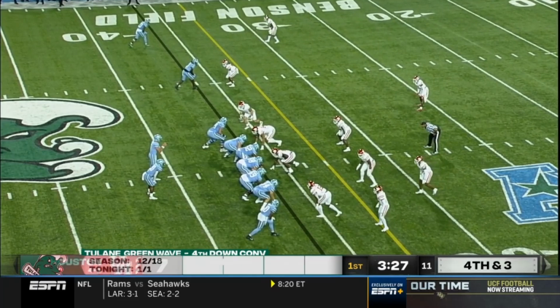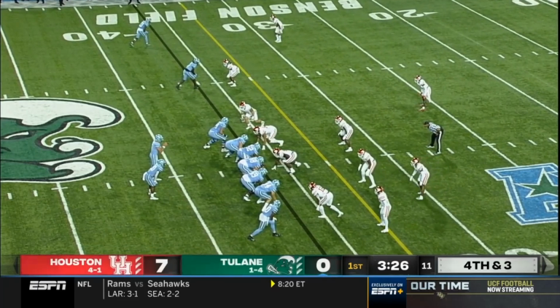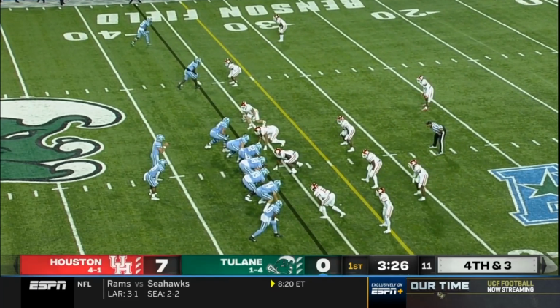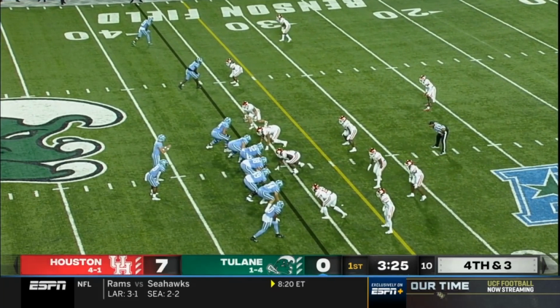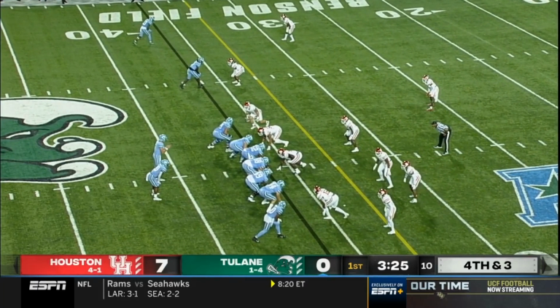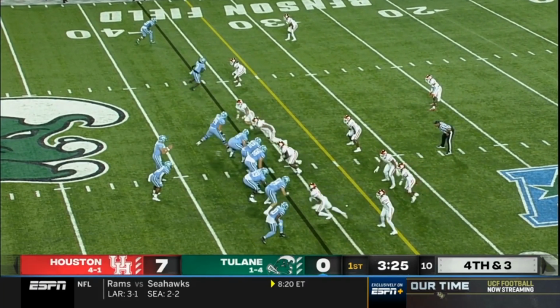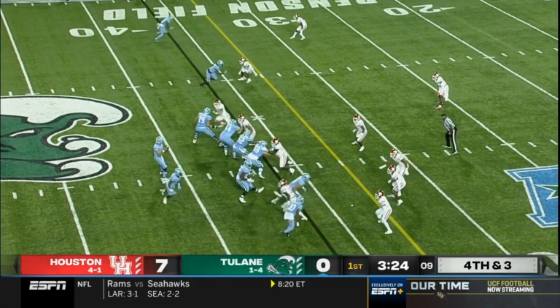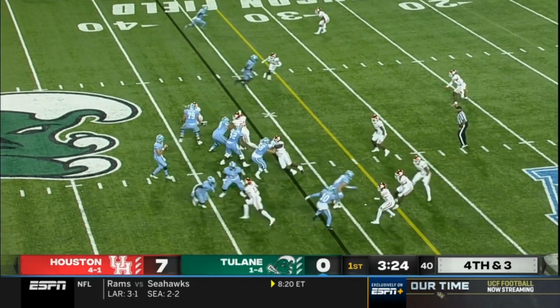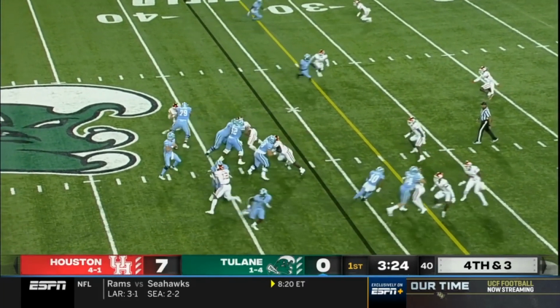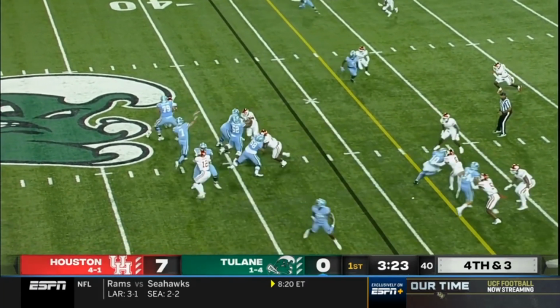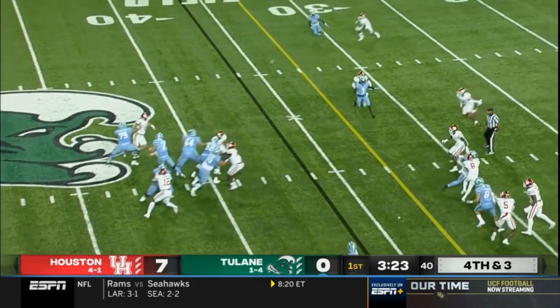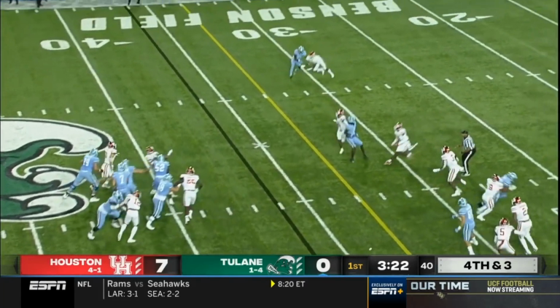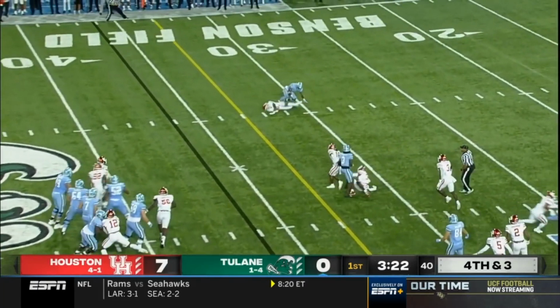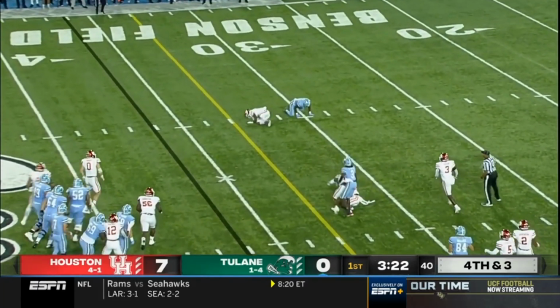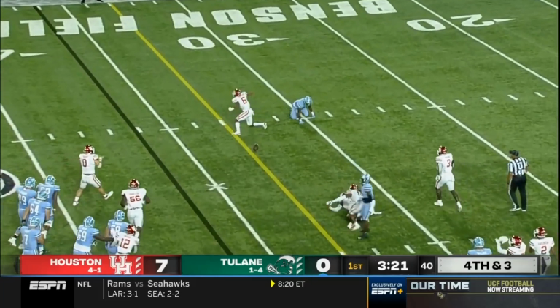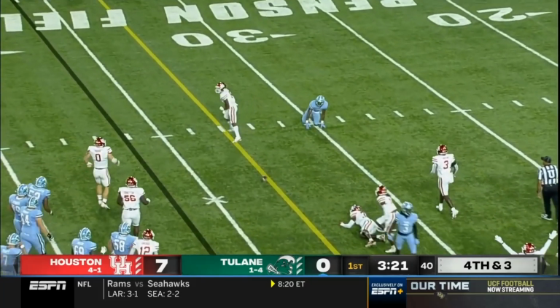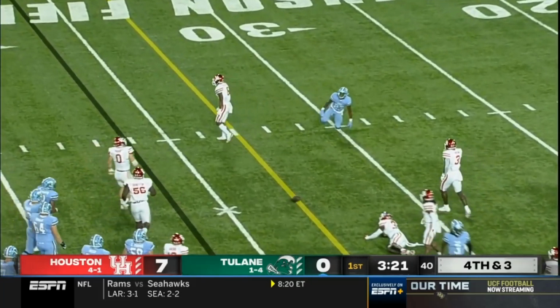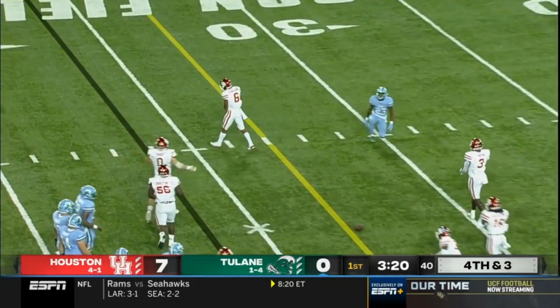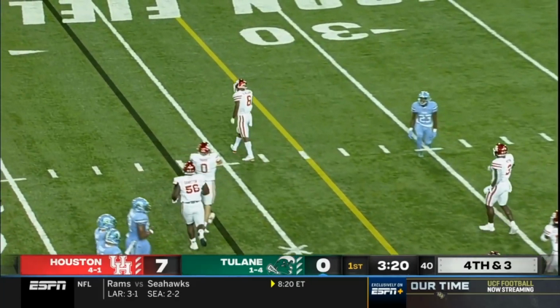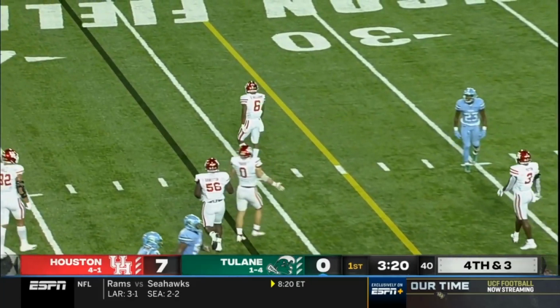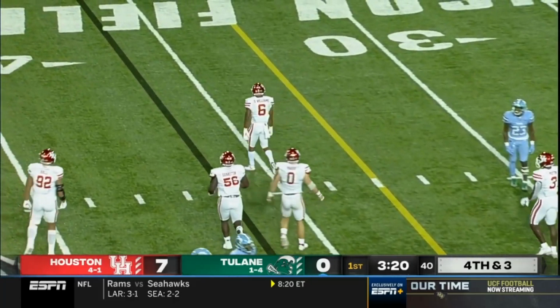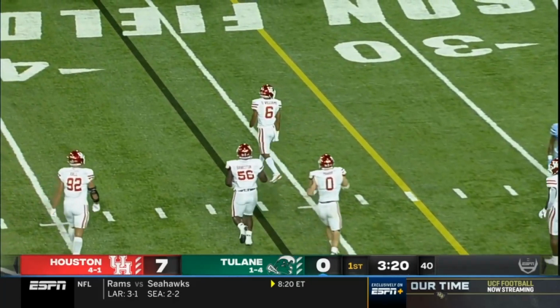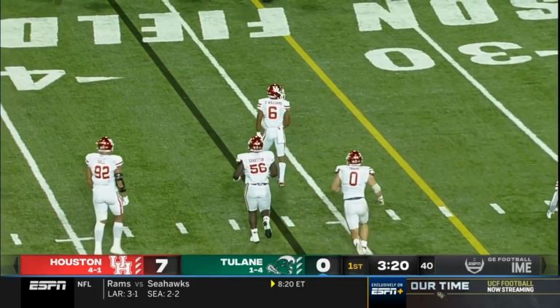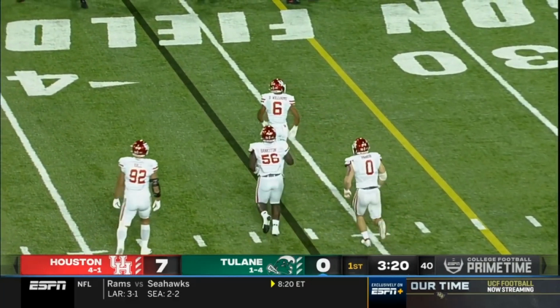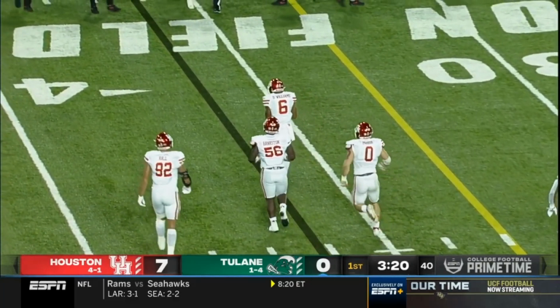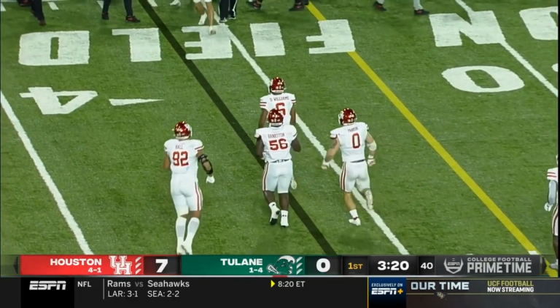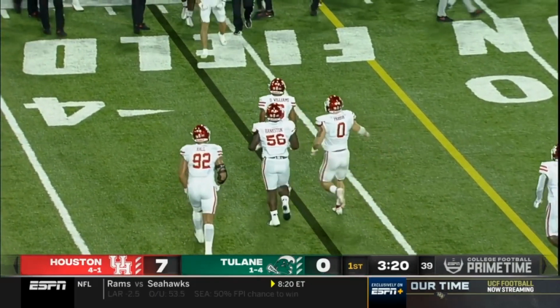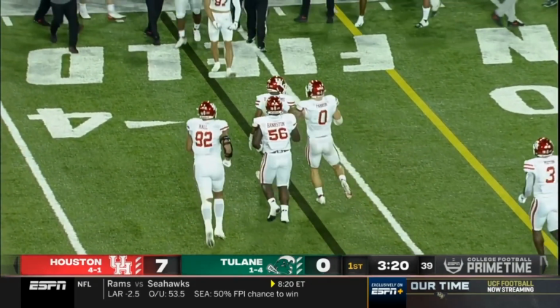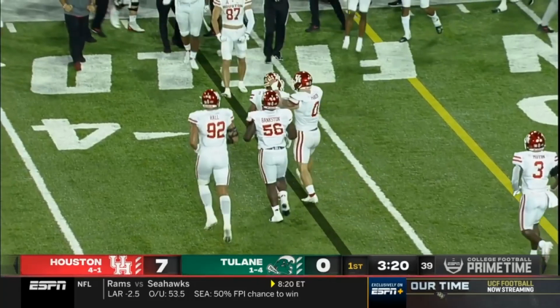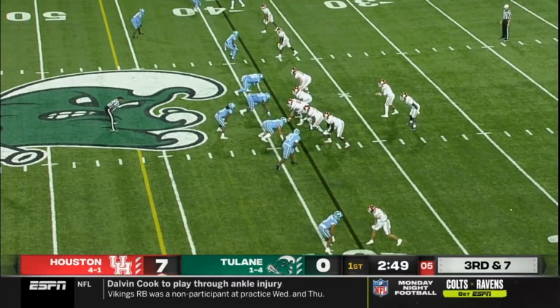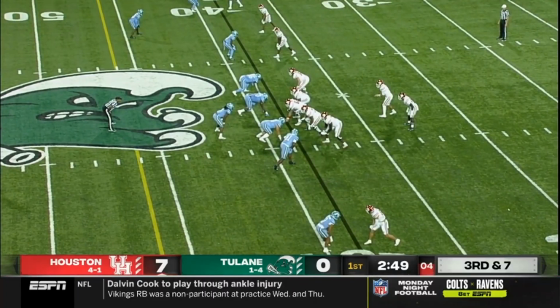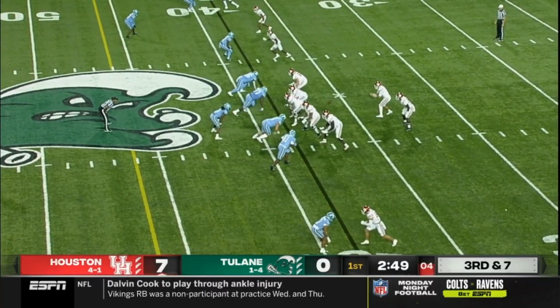Cameron Carroll in the backfield. Second time this drive on fourth down and Pratt nearly intercepted. That was Damarian Williams — here, third and seven.